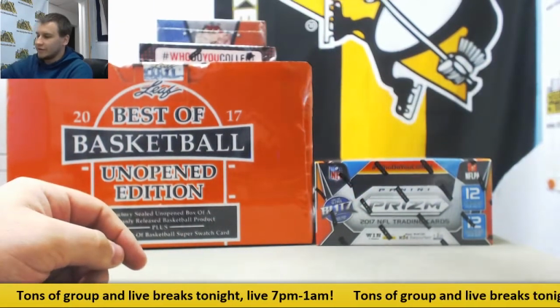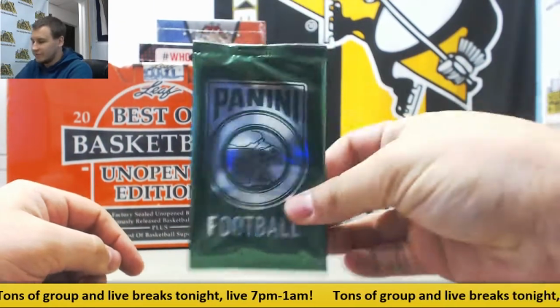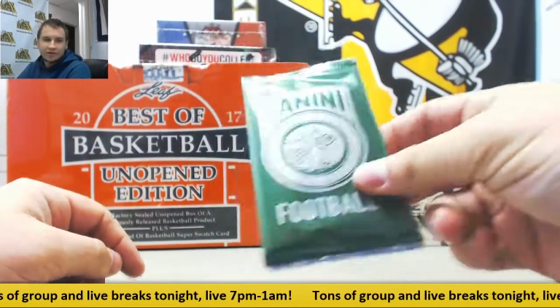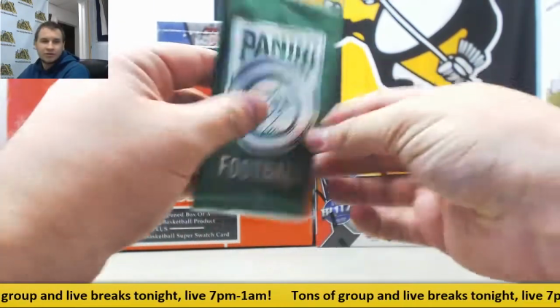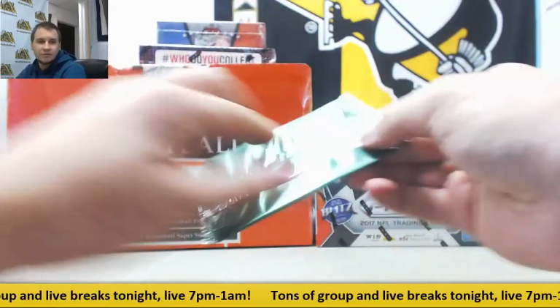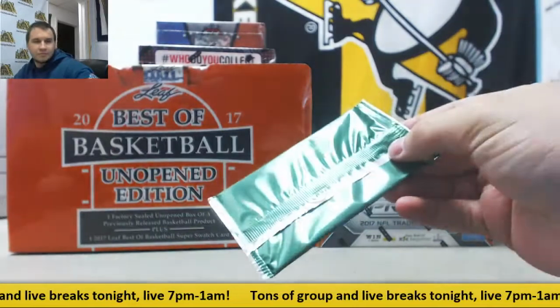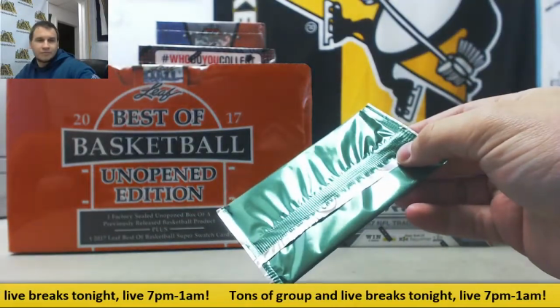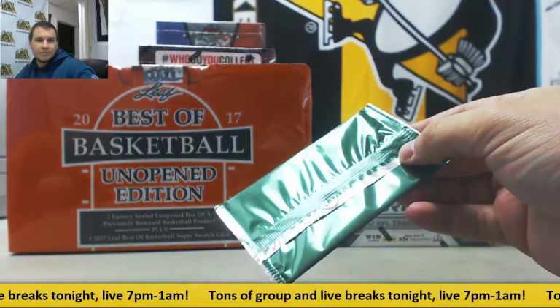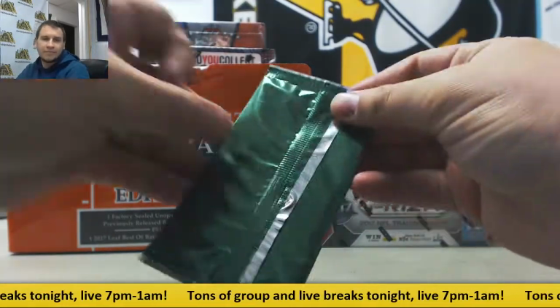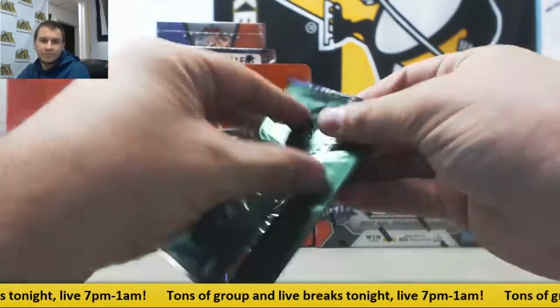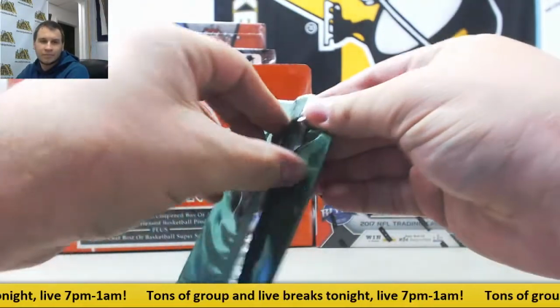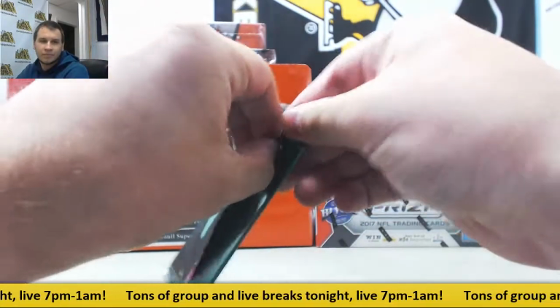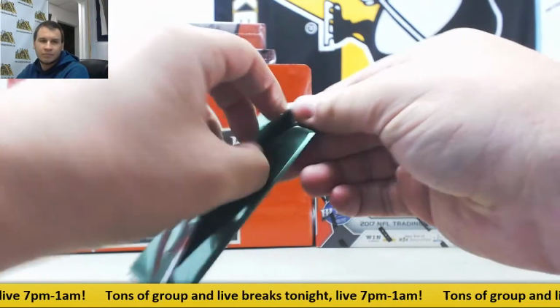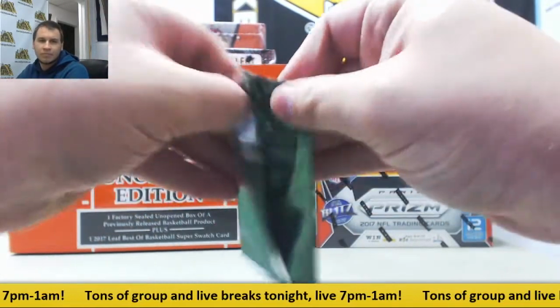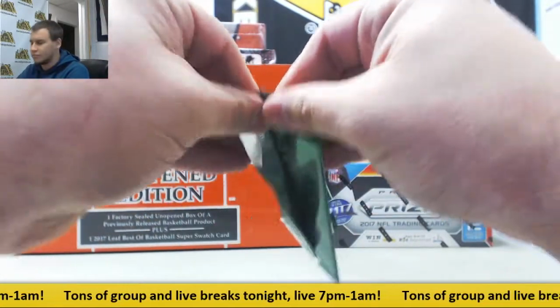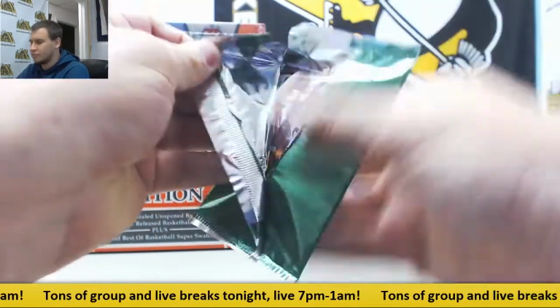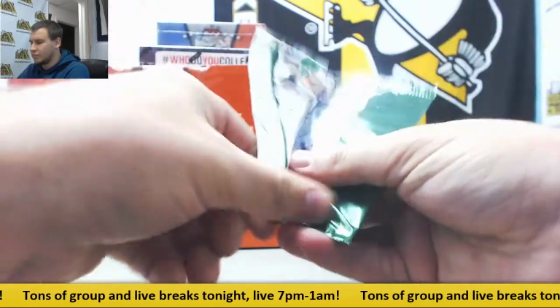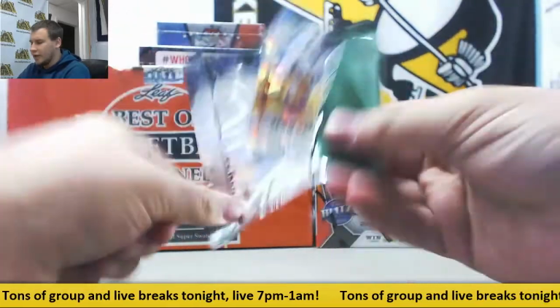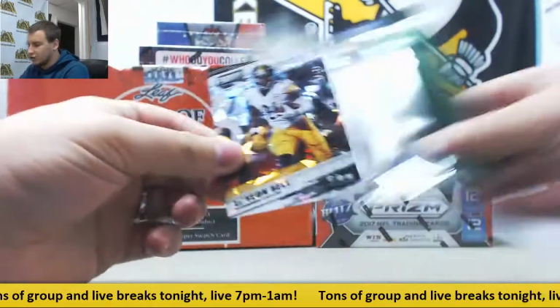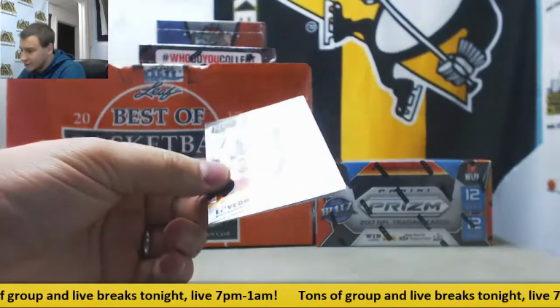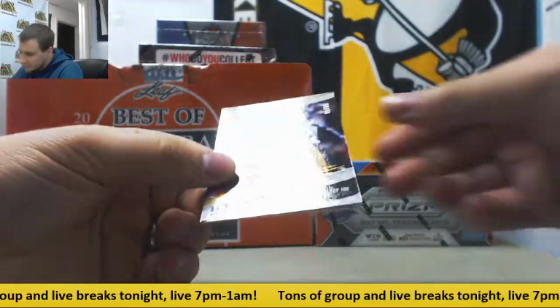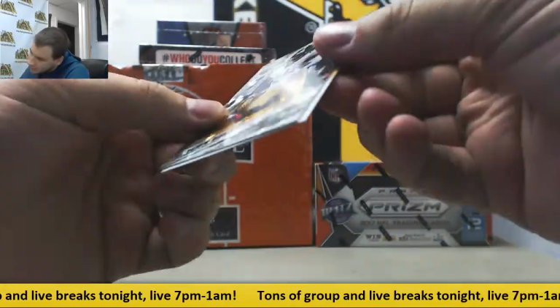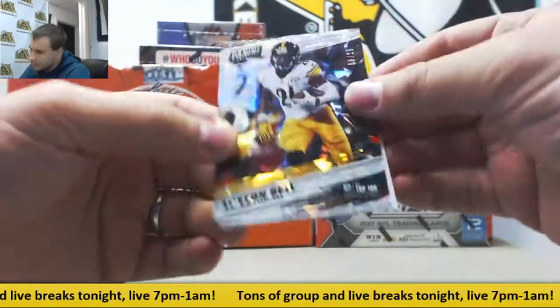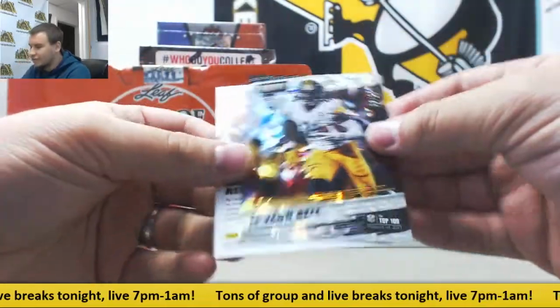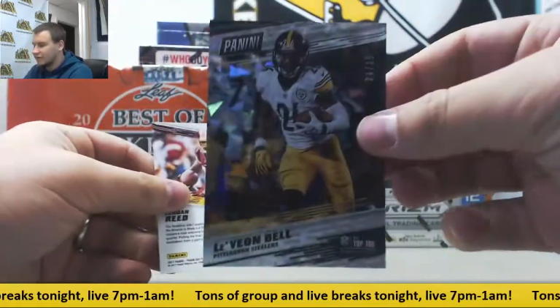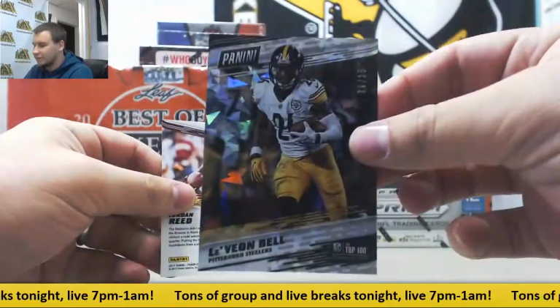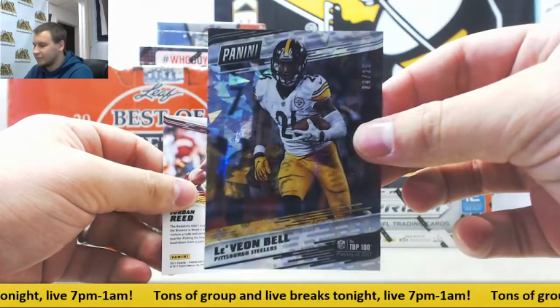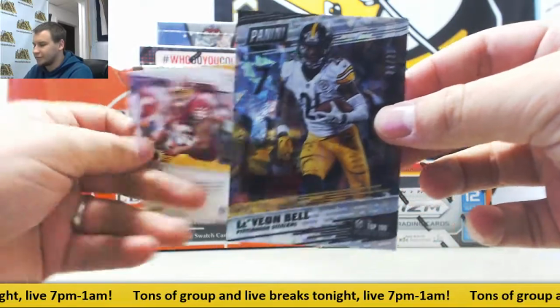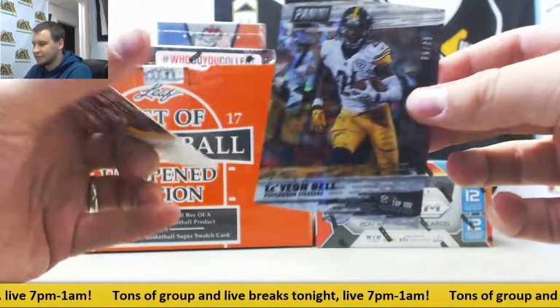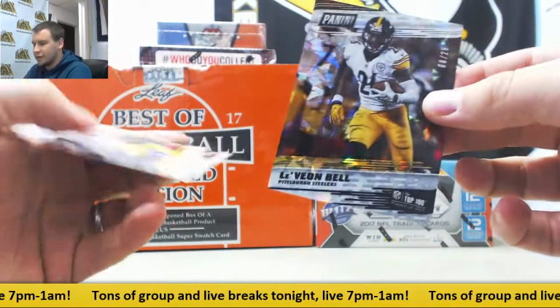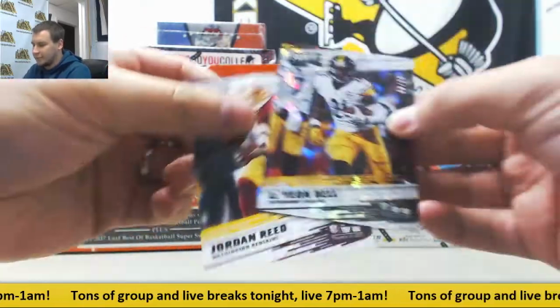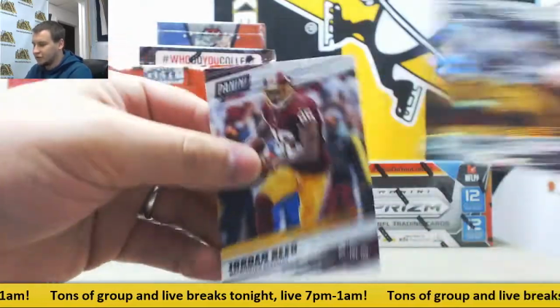We've got the kickoff pack here to start. And we've got a Cracked Ice — 8 of 25 Le'Veon Bell for the Steelers. And base of Jordan Reed.